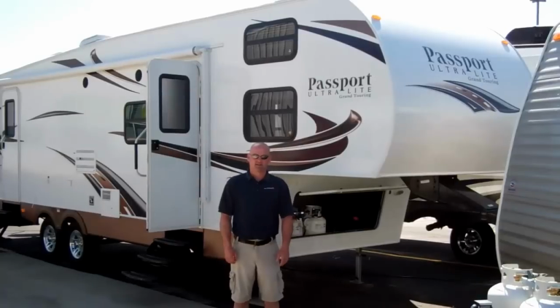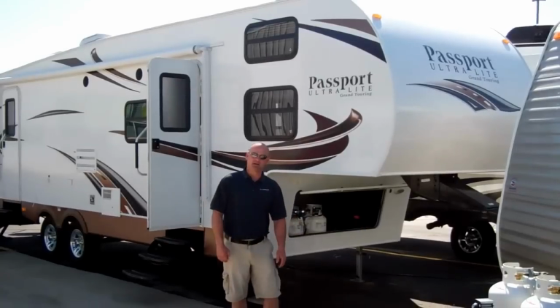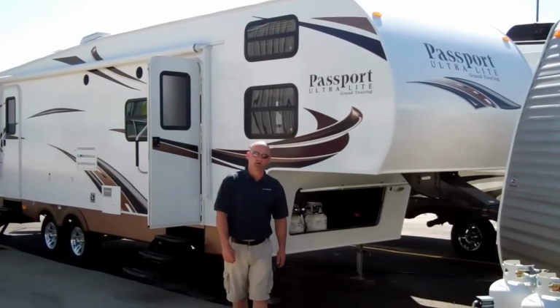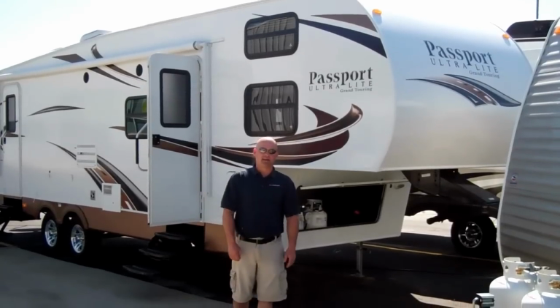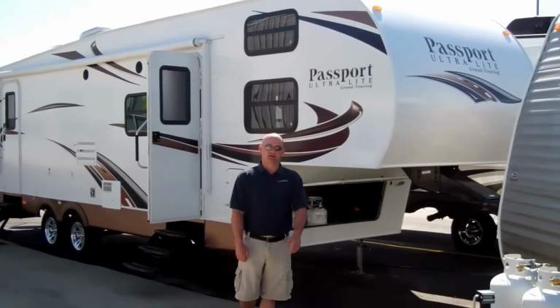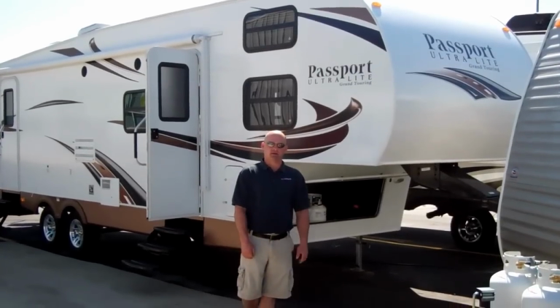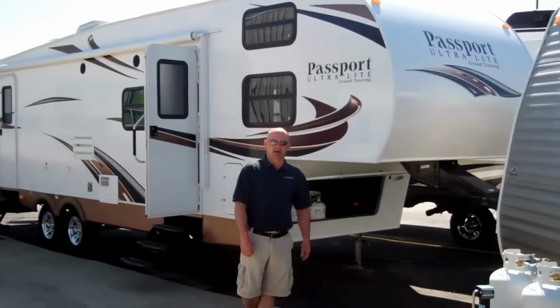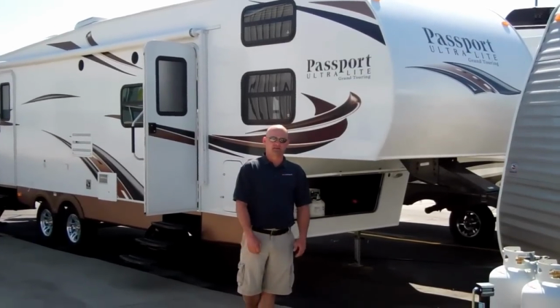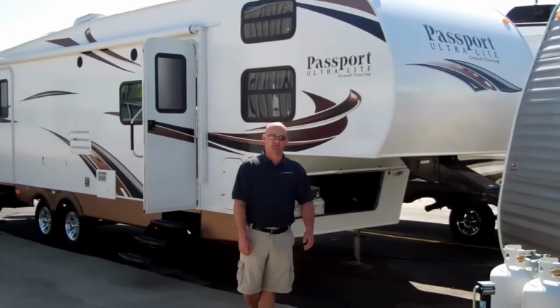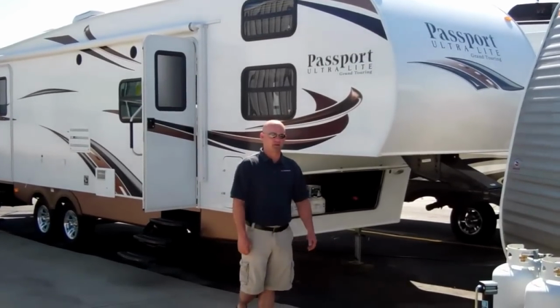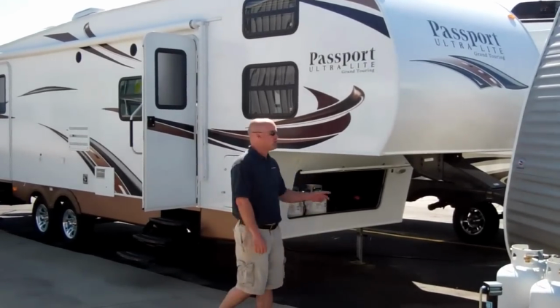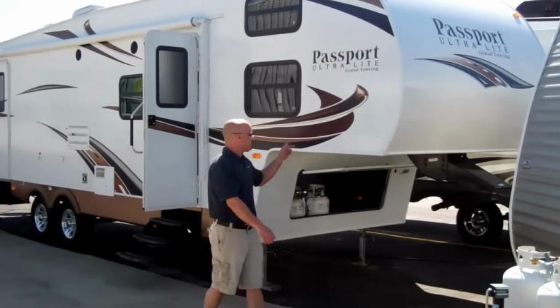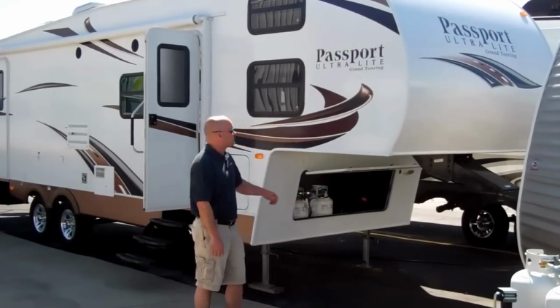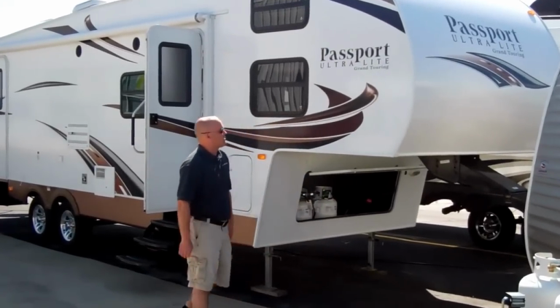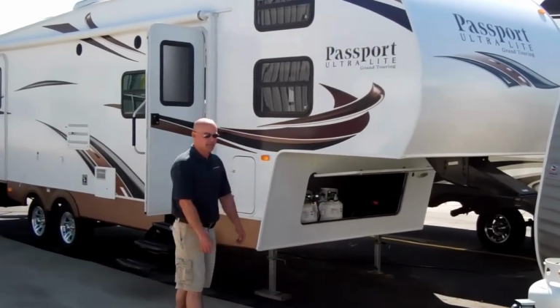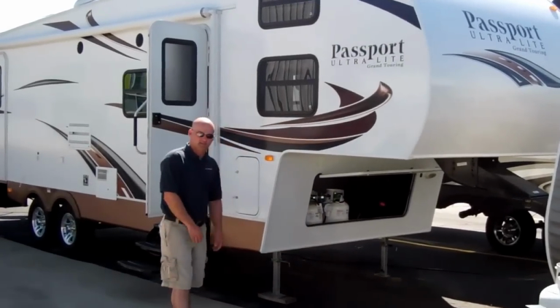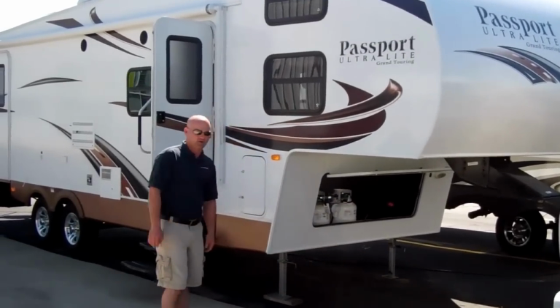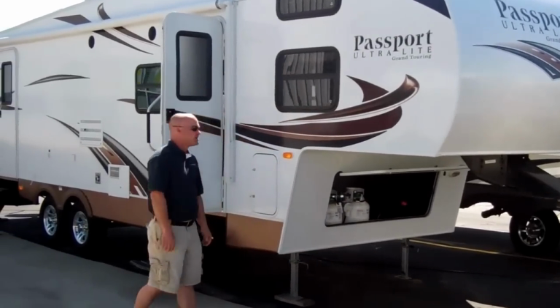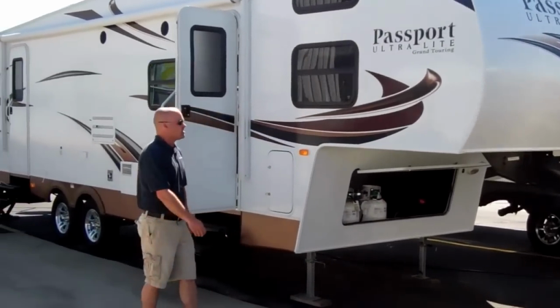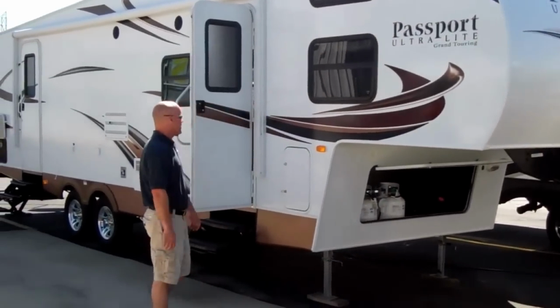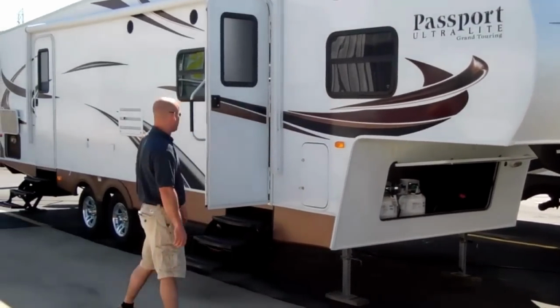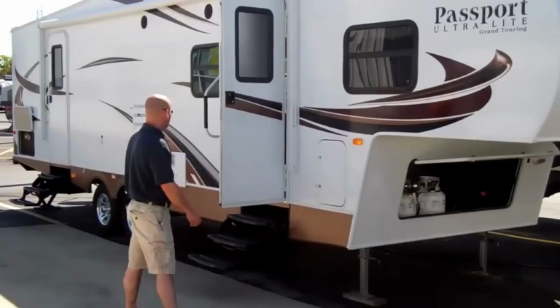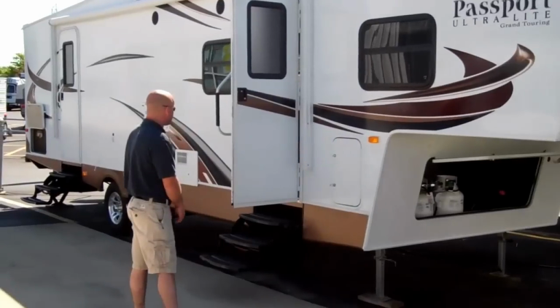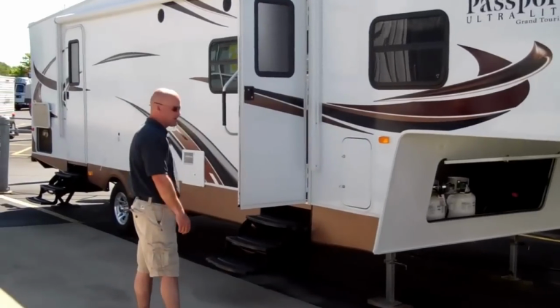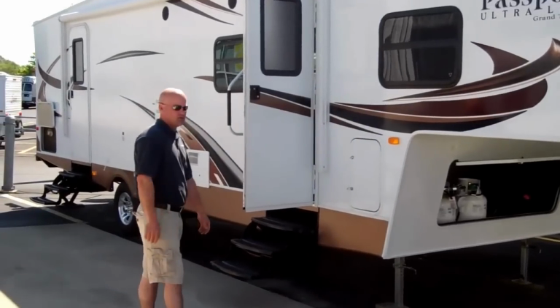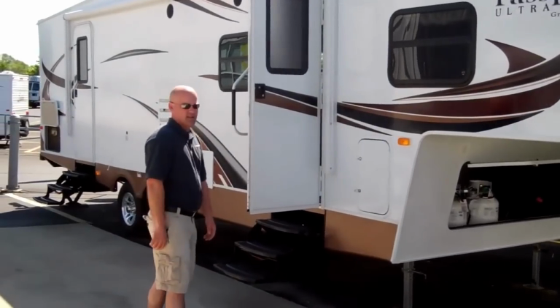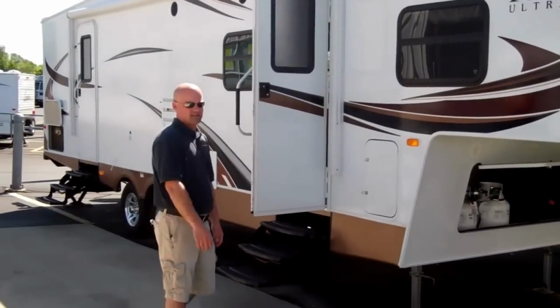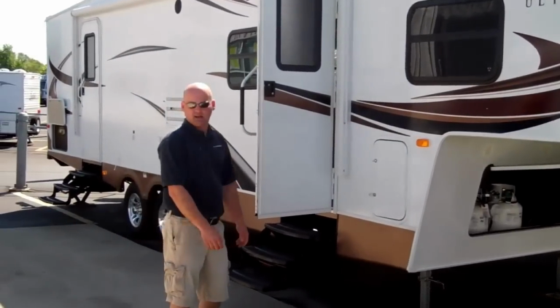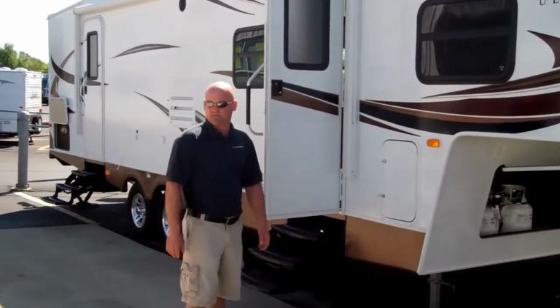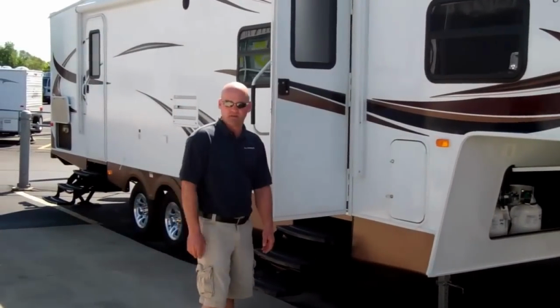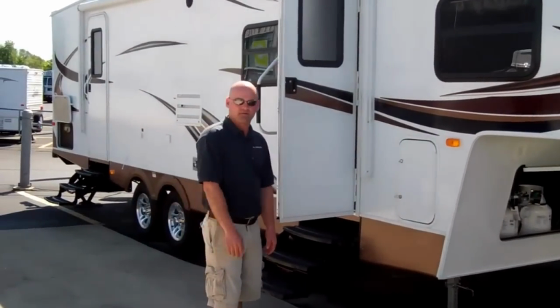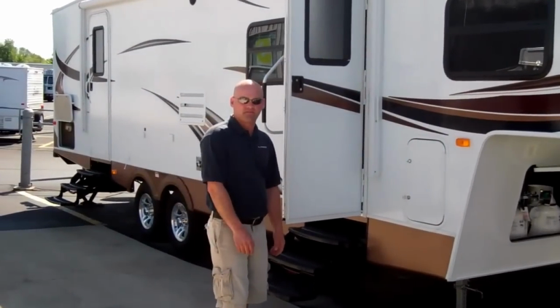Hello, my name is Bill Blake at American RV. I'm here to tell you about the all new floor plan by Passport. It's an ultralight fifth wheel. It's a bunk house. This model is the 5350.